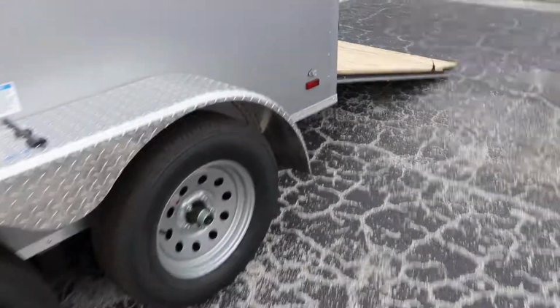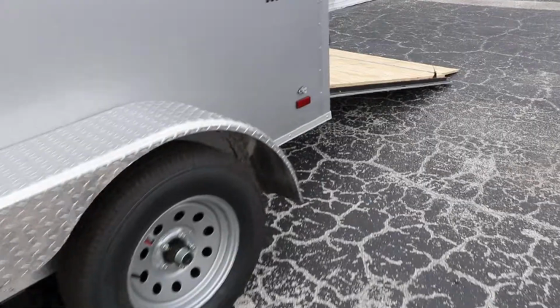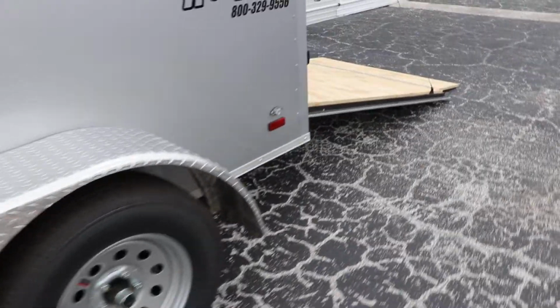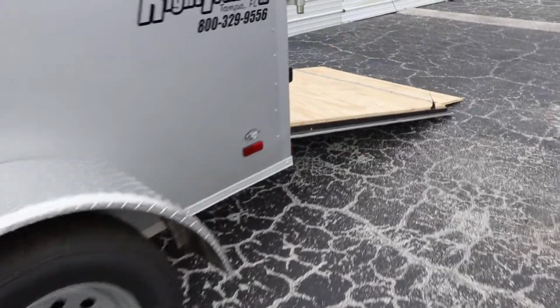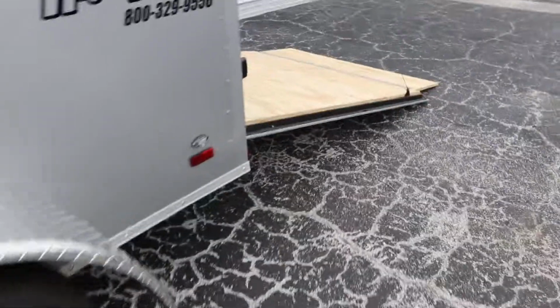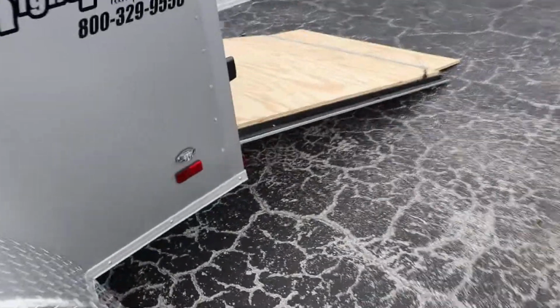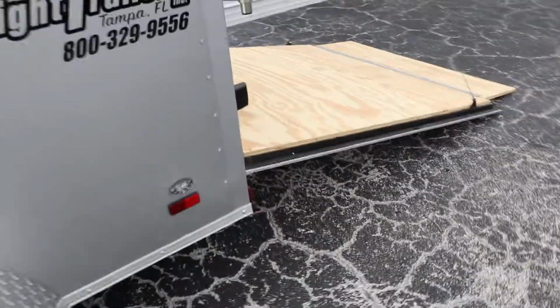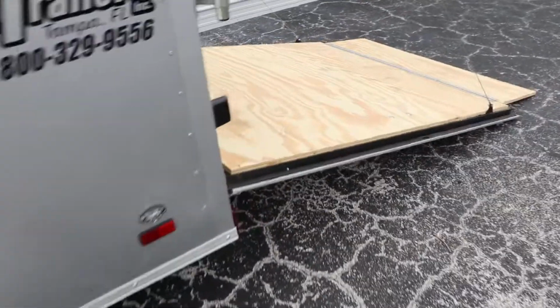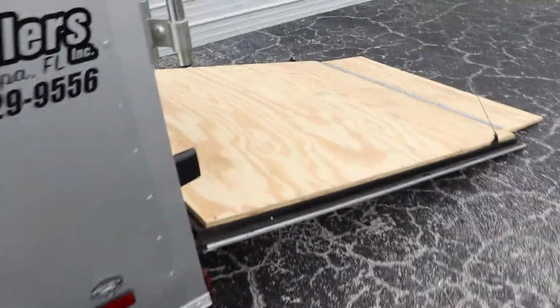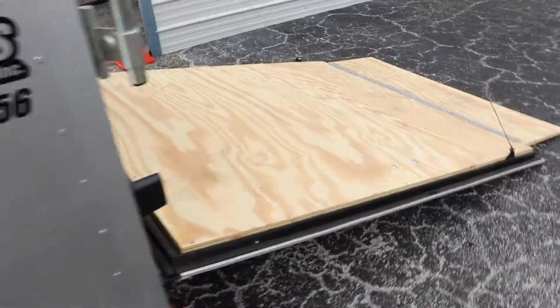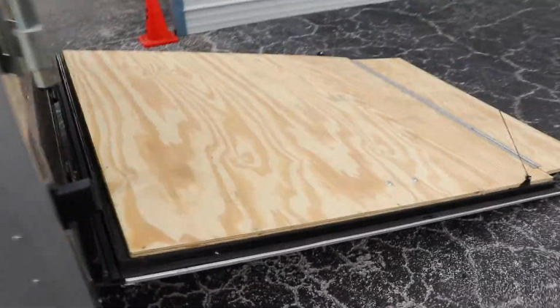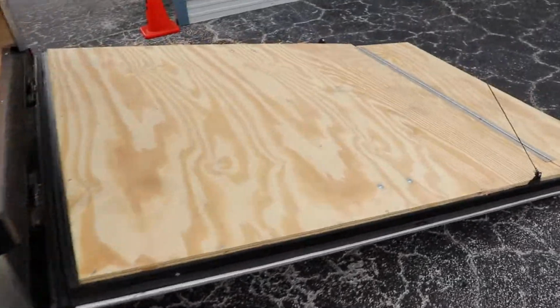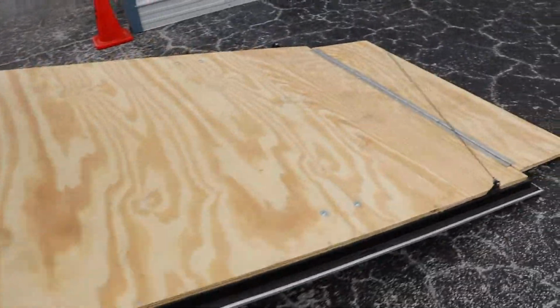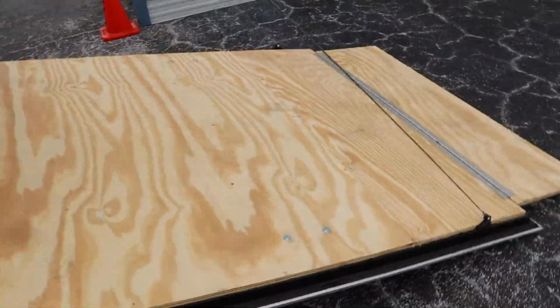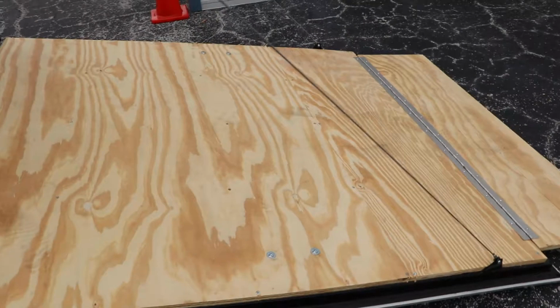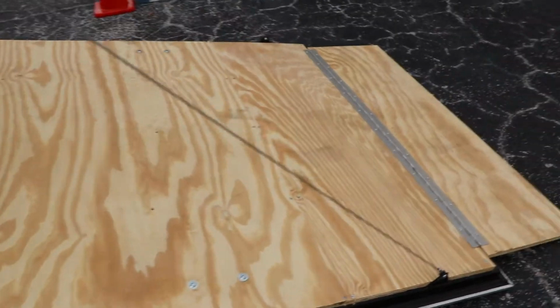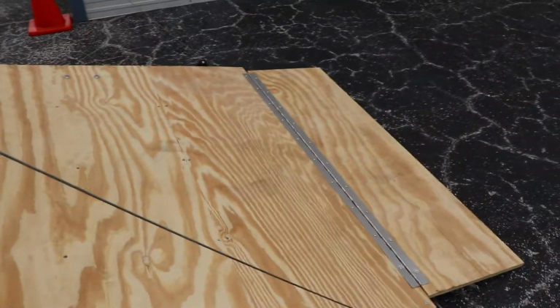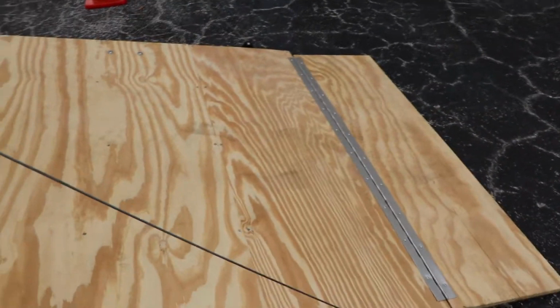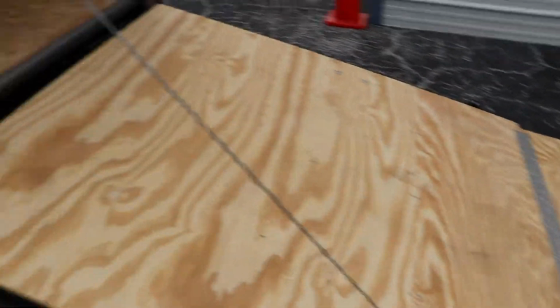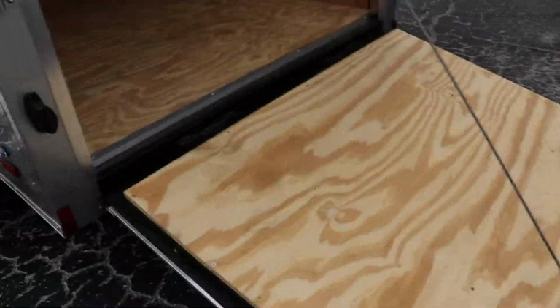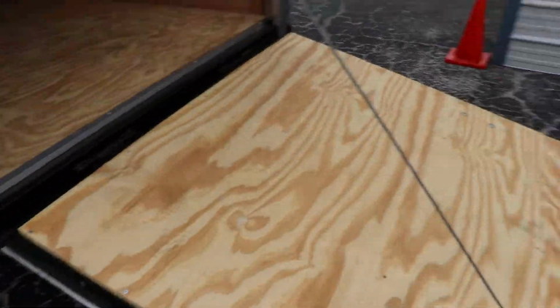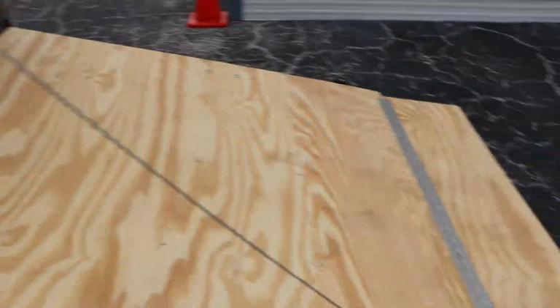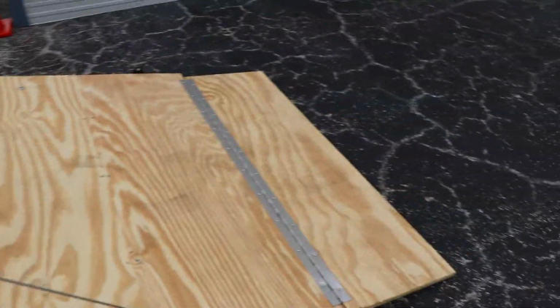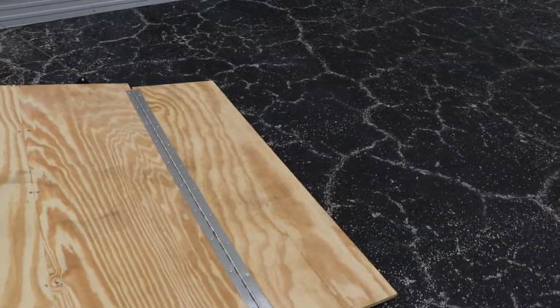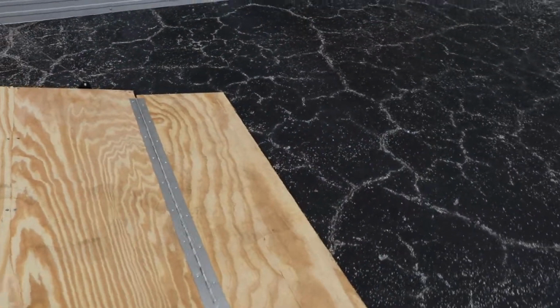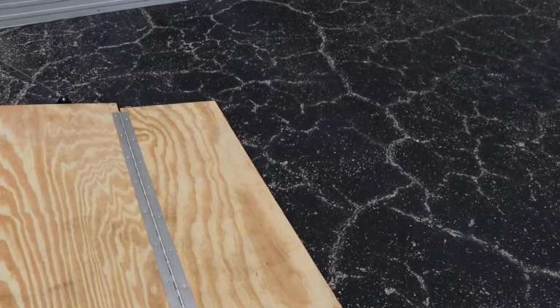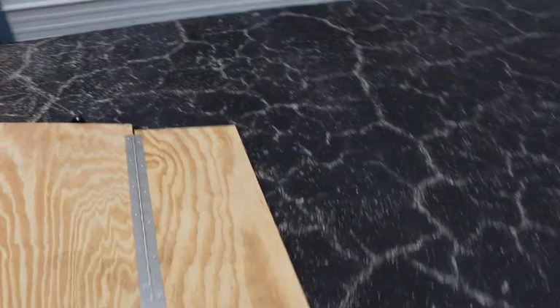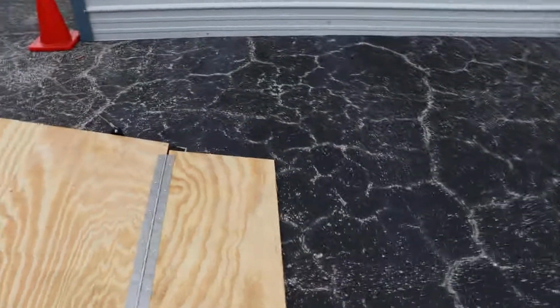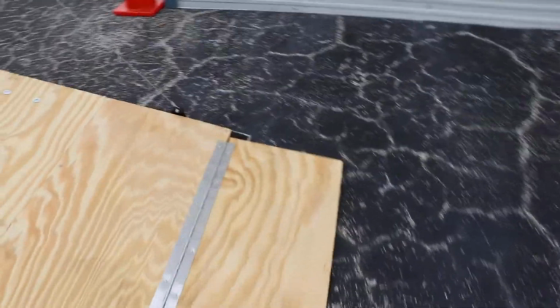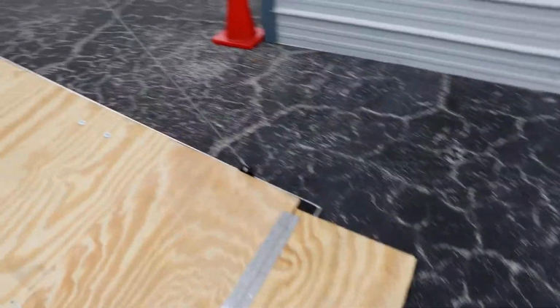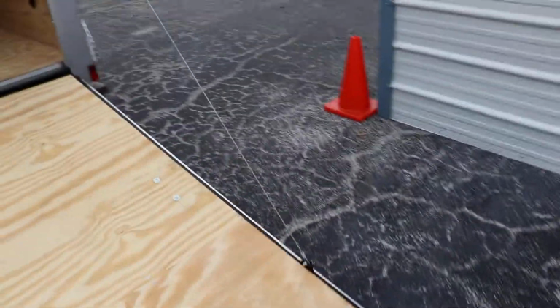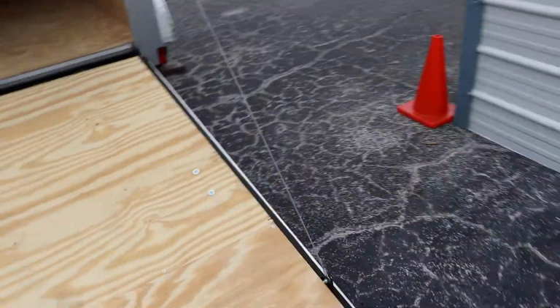Here we have the rear ramp. The rear ramp does have an extended flap, spring assist, and bar locks.